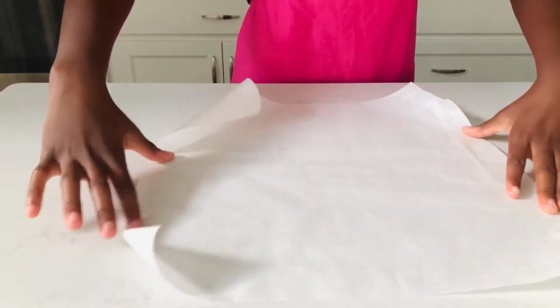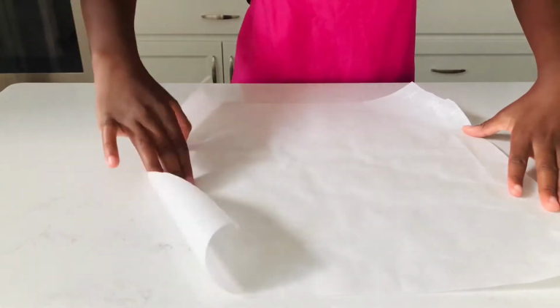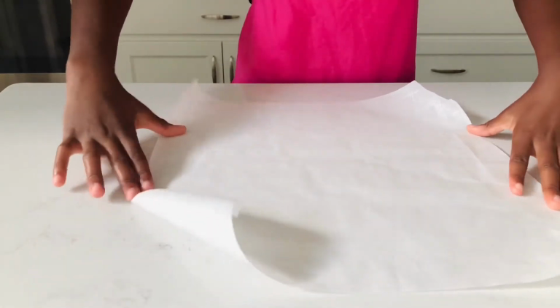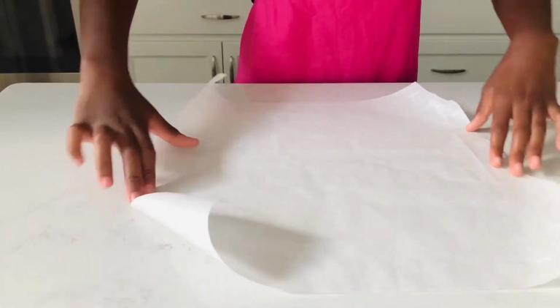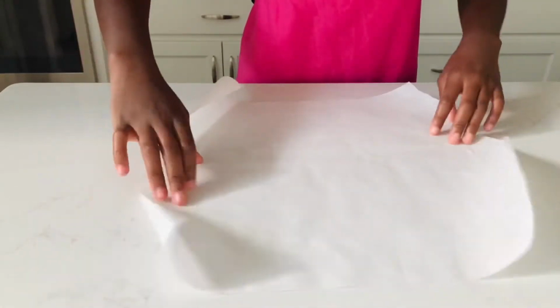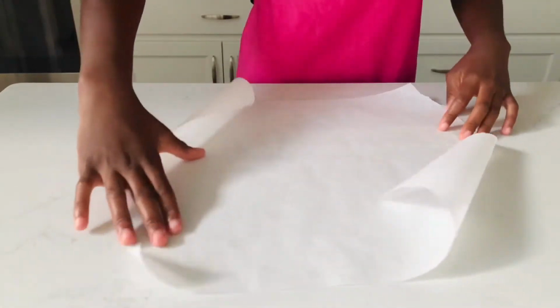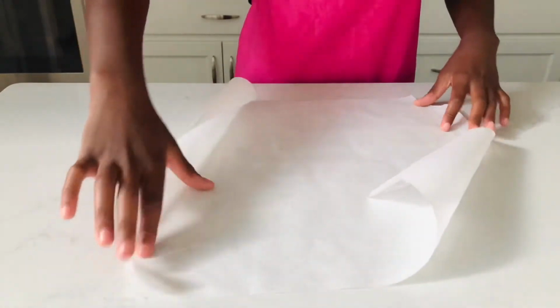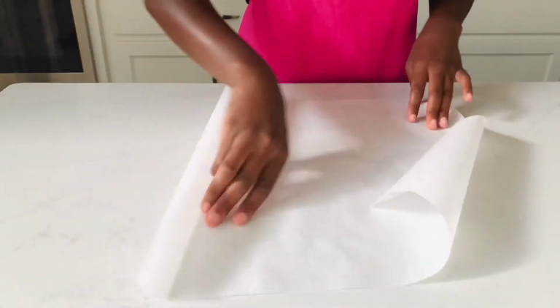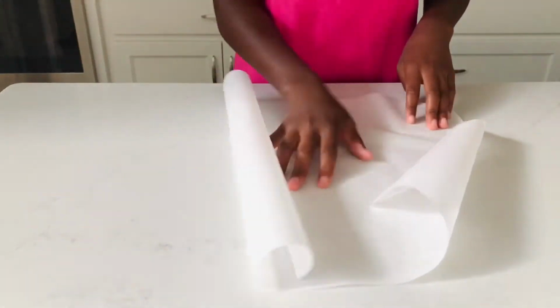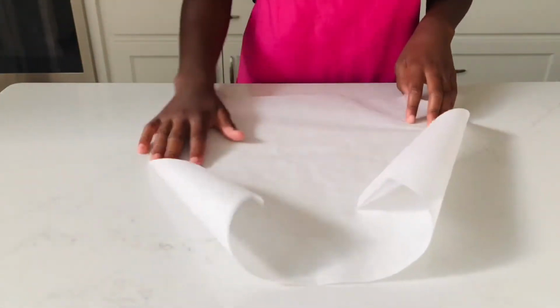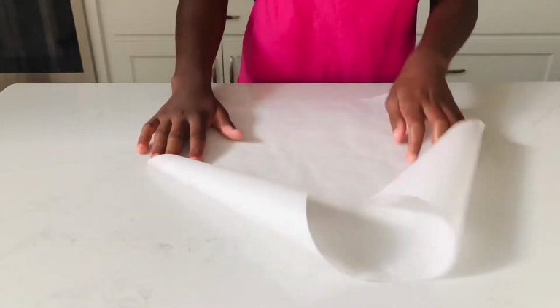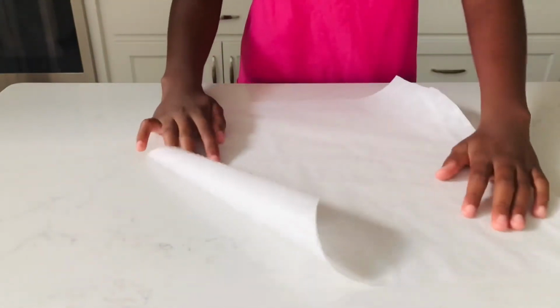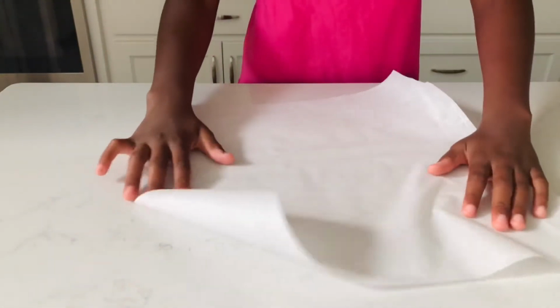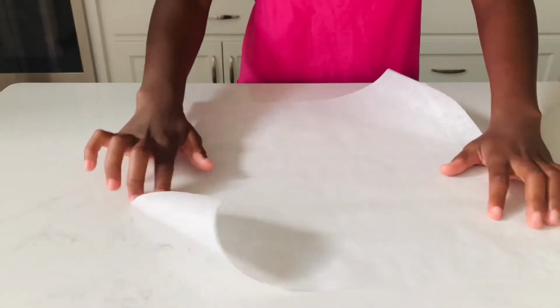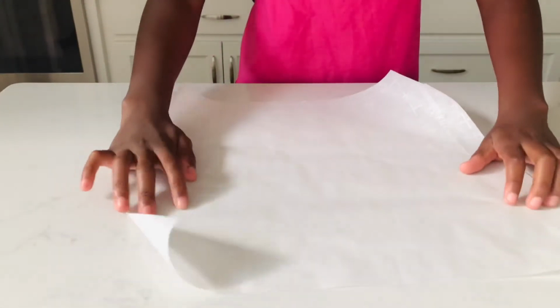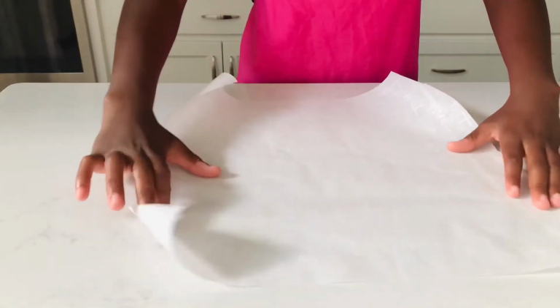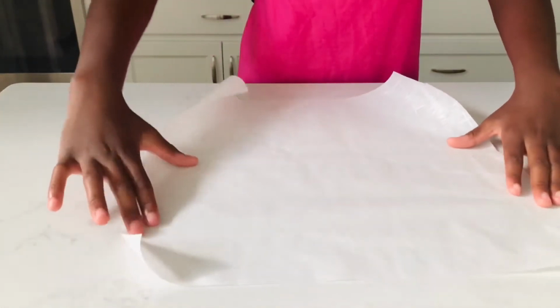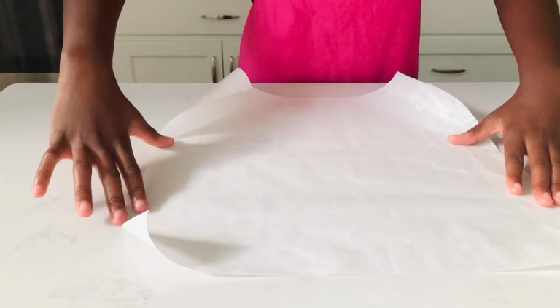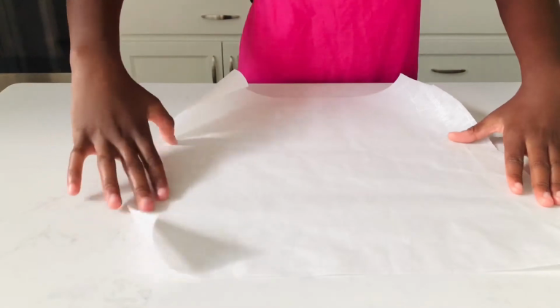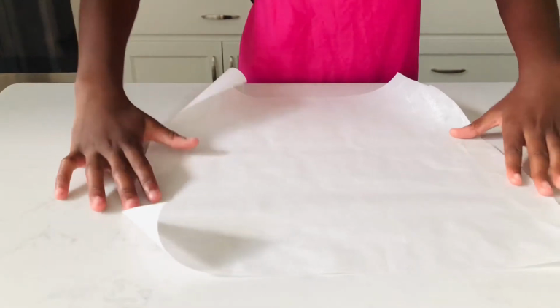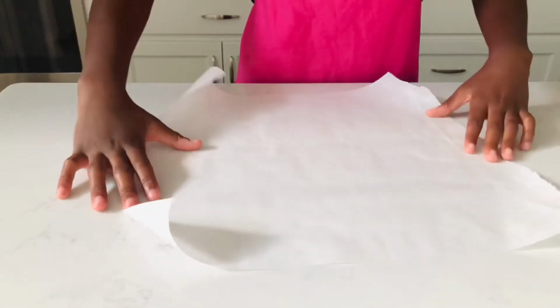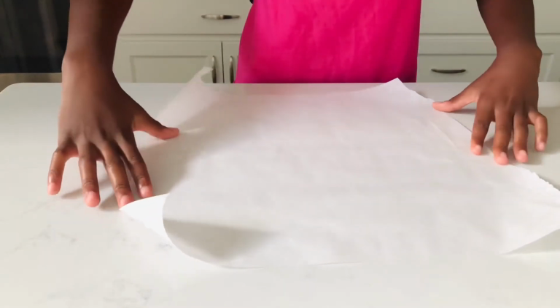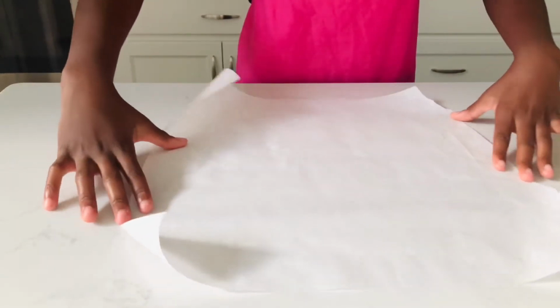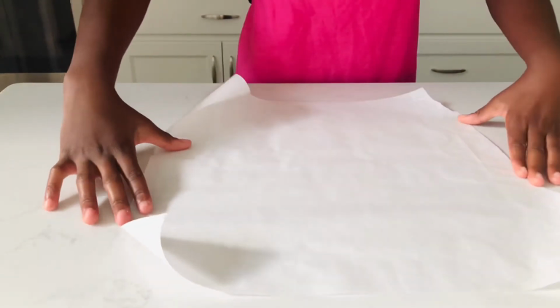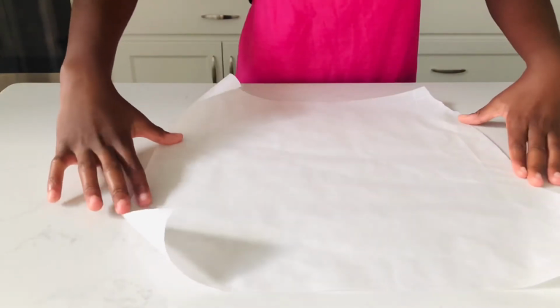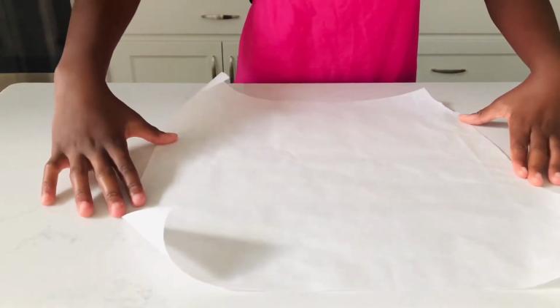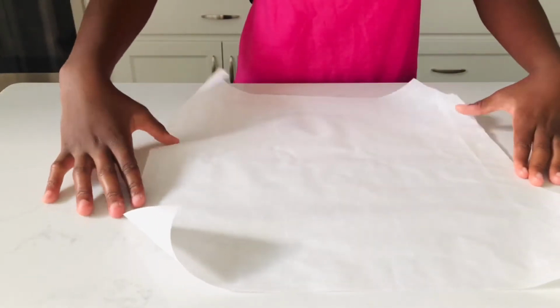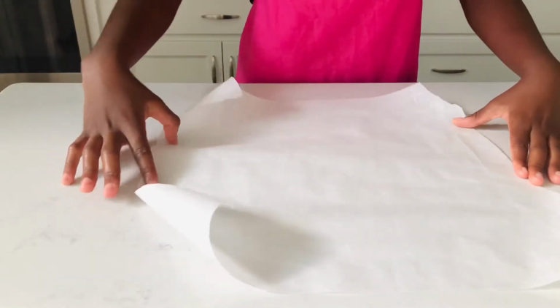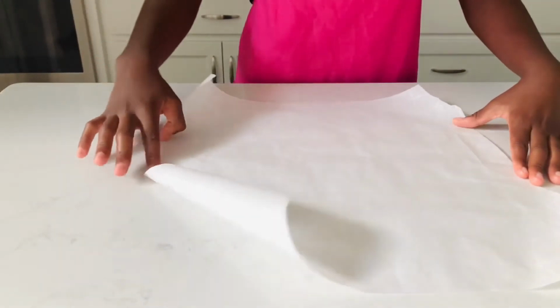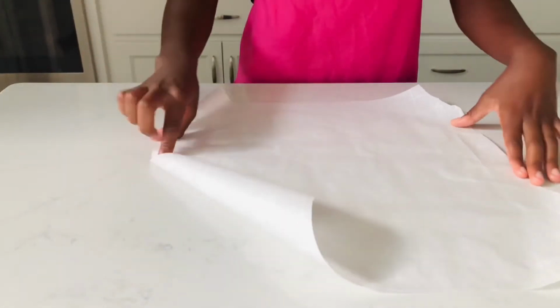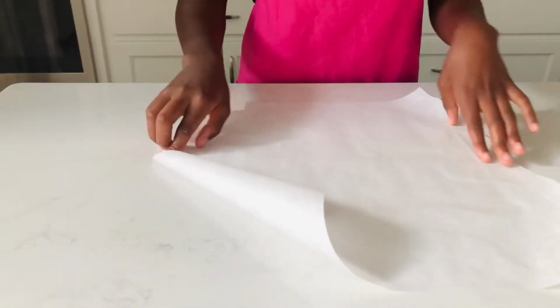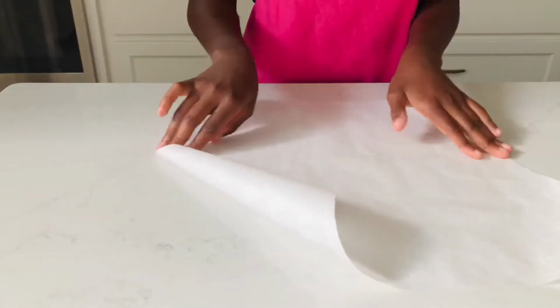I'm just gonna start off by placing my parchment paper on the counter and lay it out so that once the candy is ready I can go ahead and spread it out and shape it.